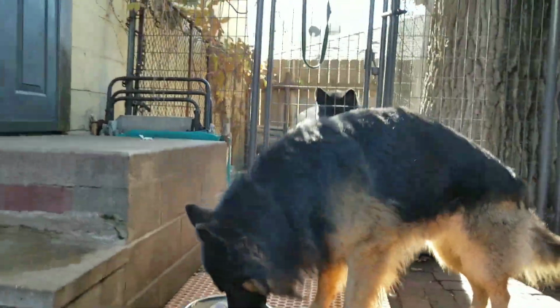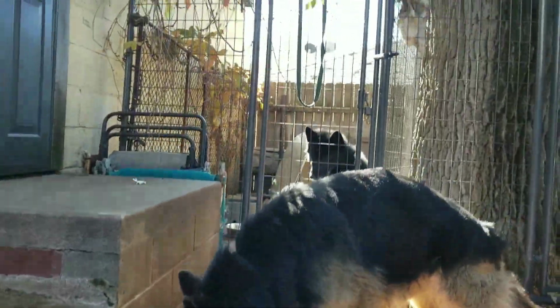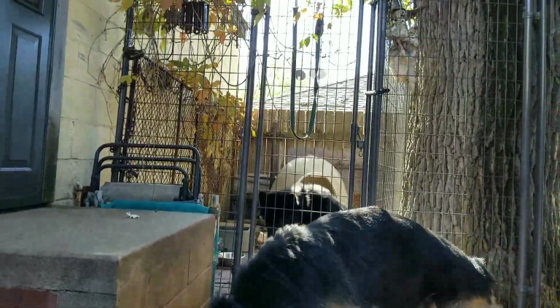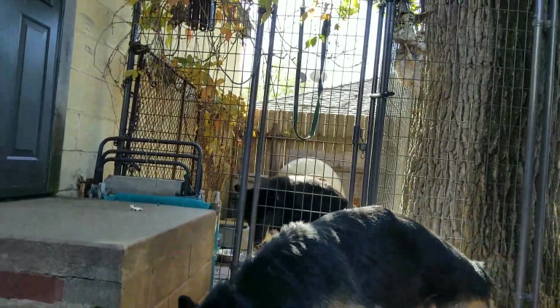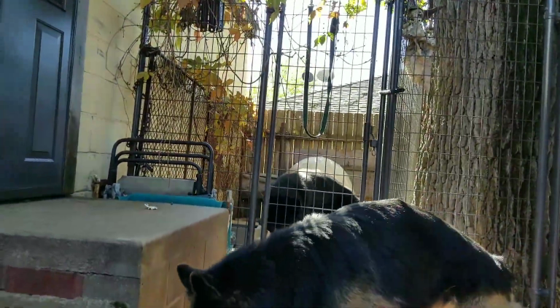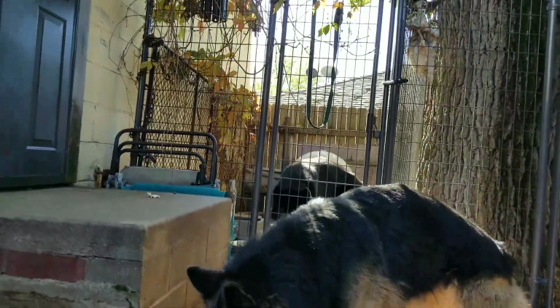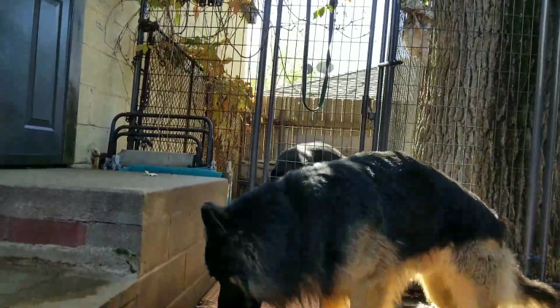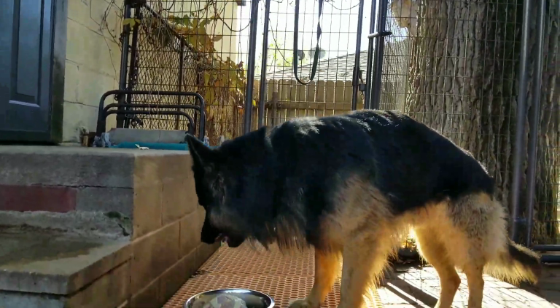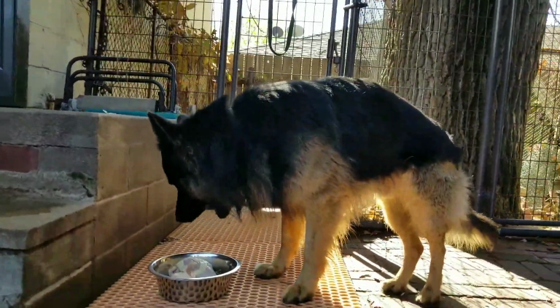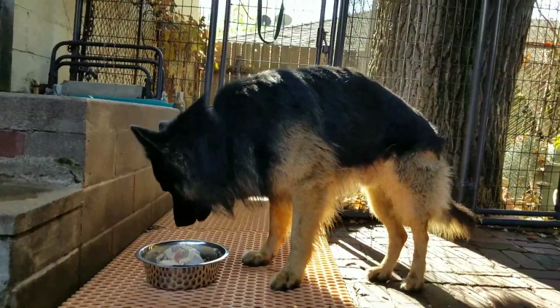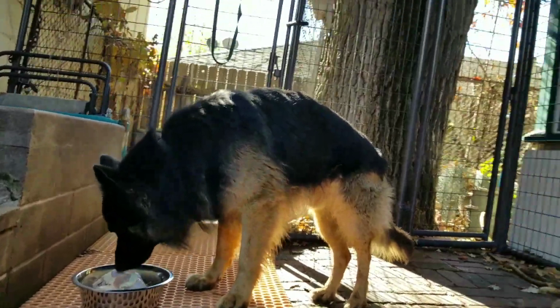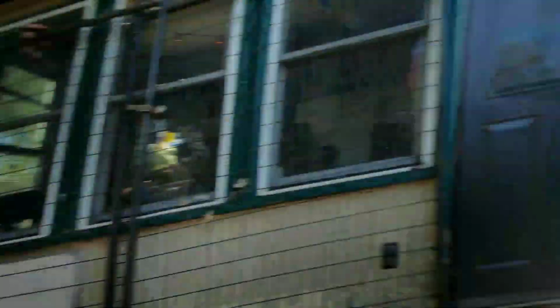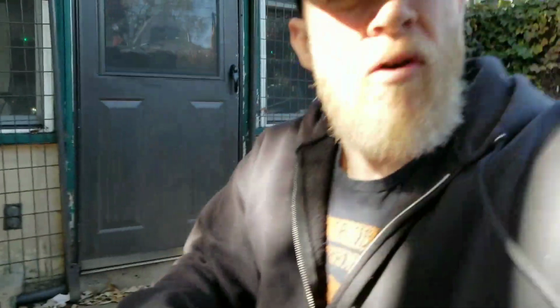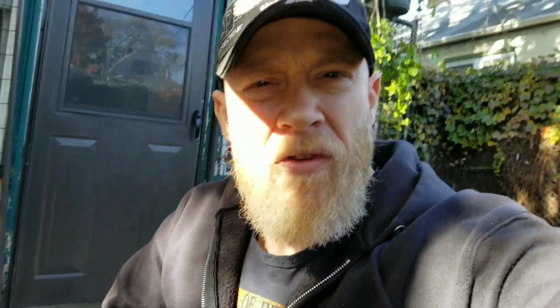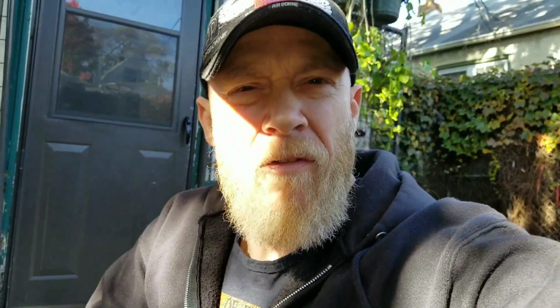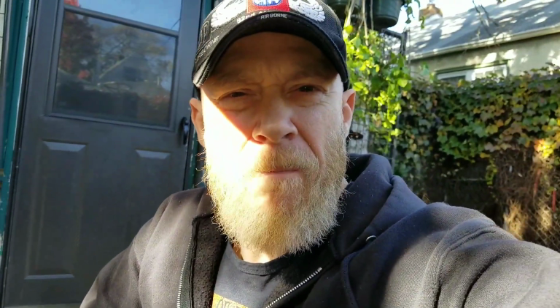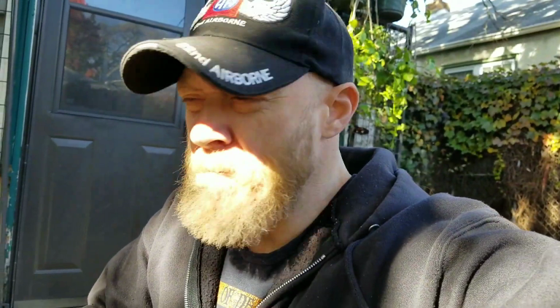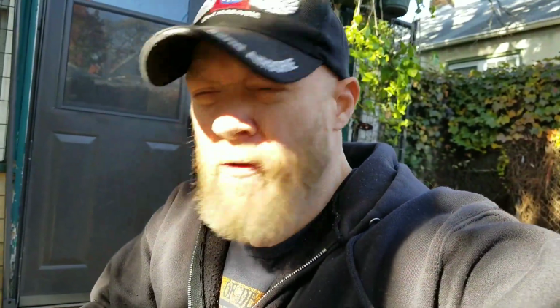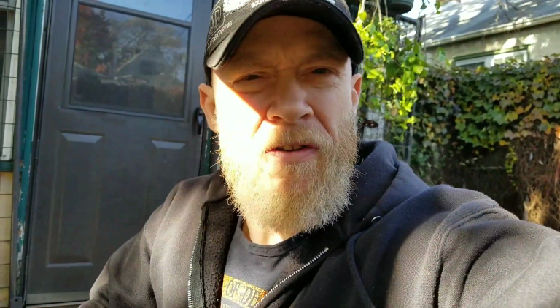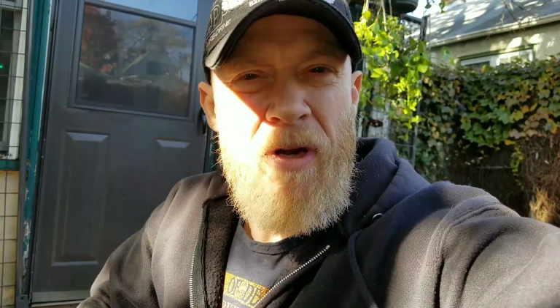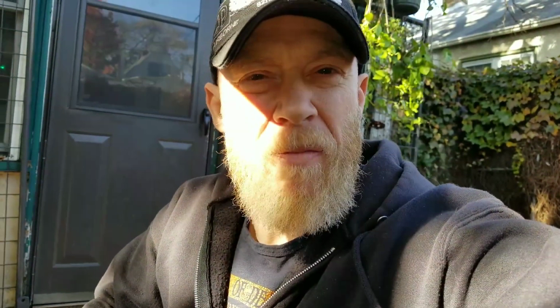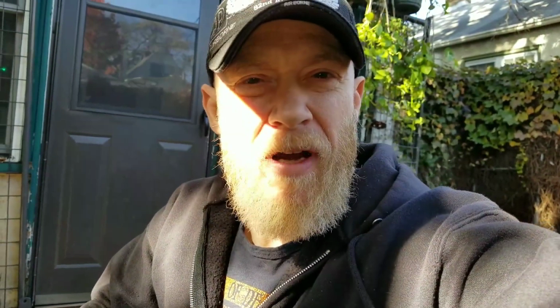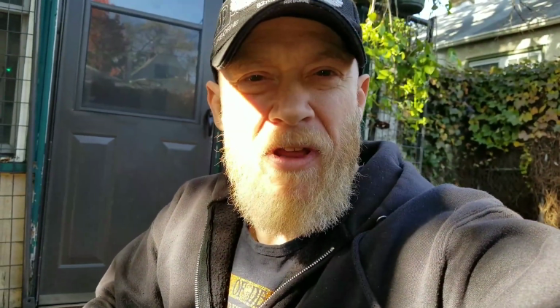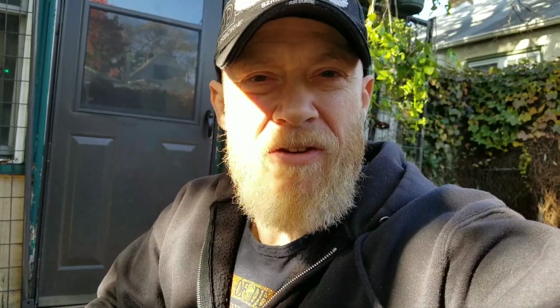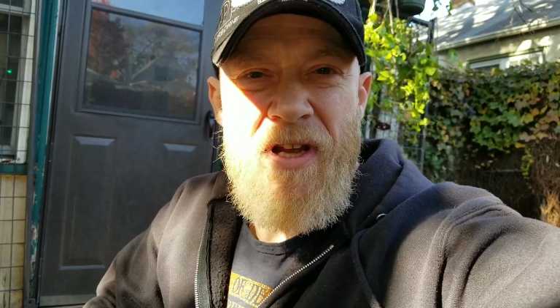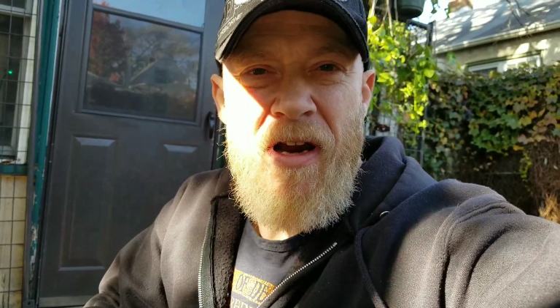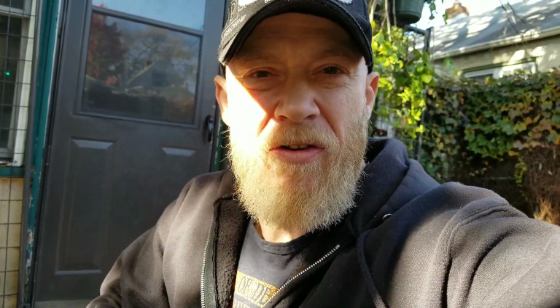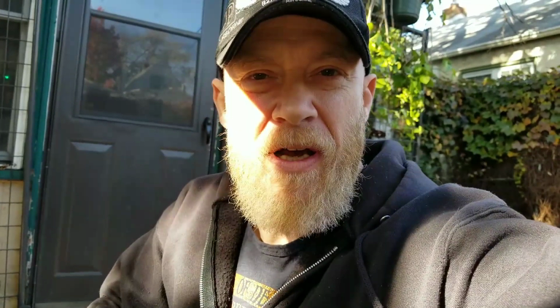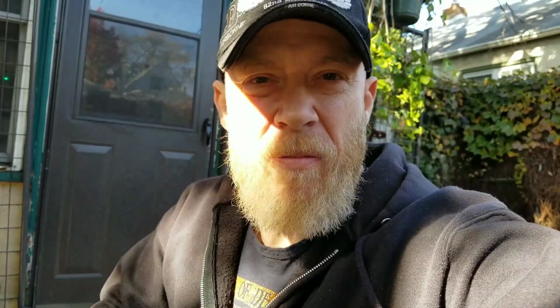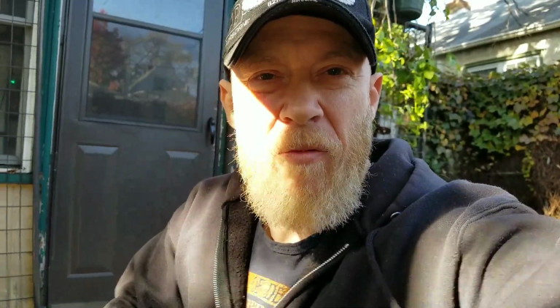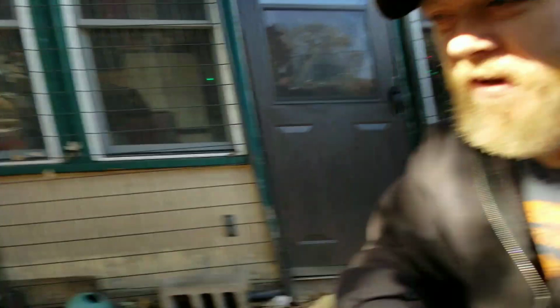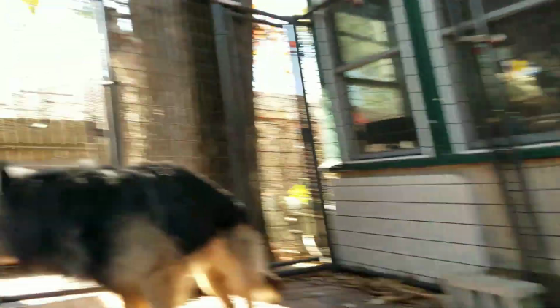In the background there you see my Blue Bay Shepherd Kurgan. Don't feel sorry for him — we just filmed a mukbang video with him. He's just in there now to separate him while I'm feeding Lobo.